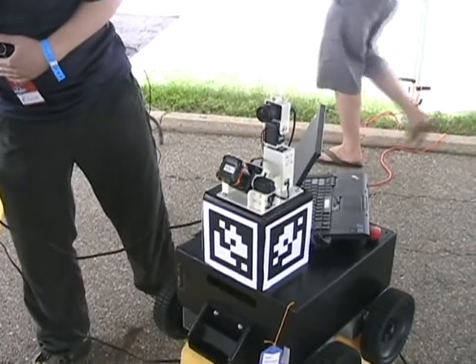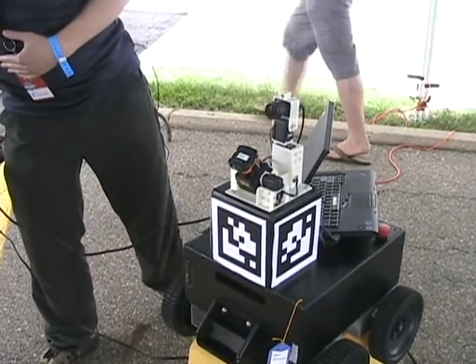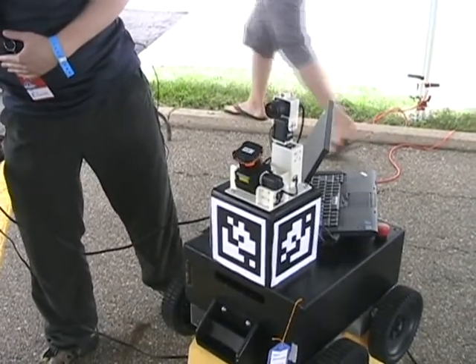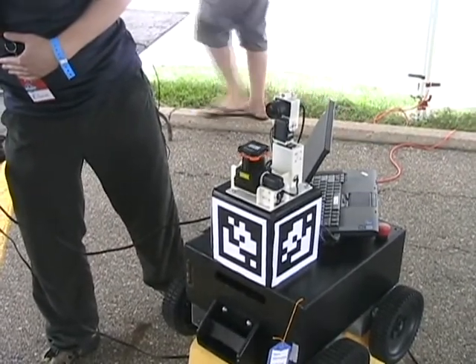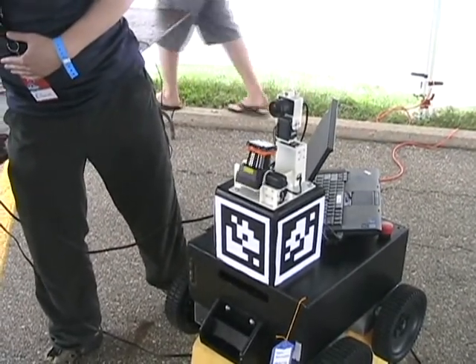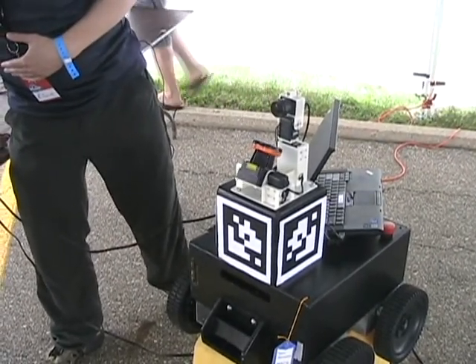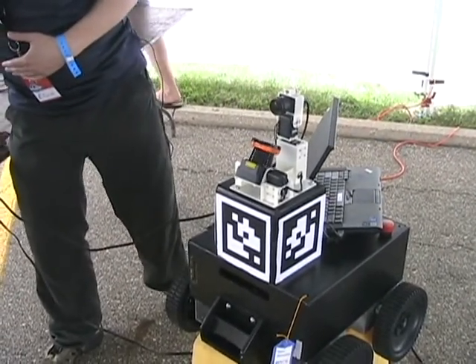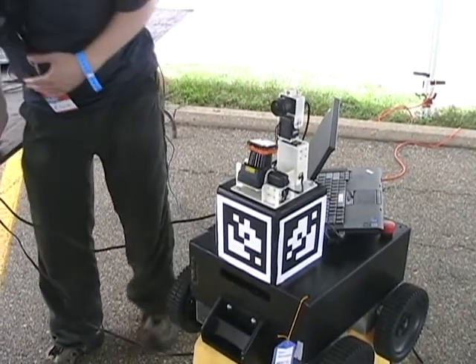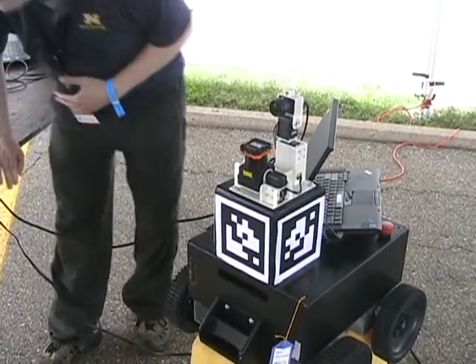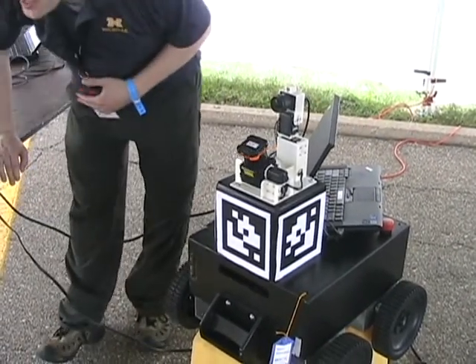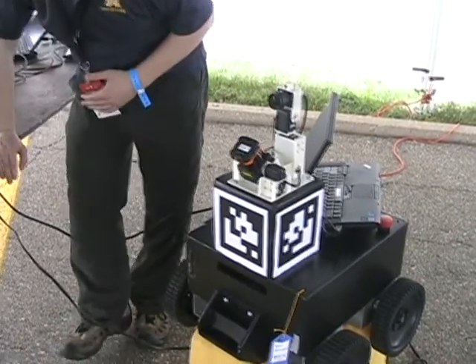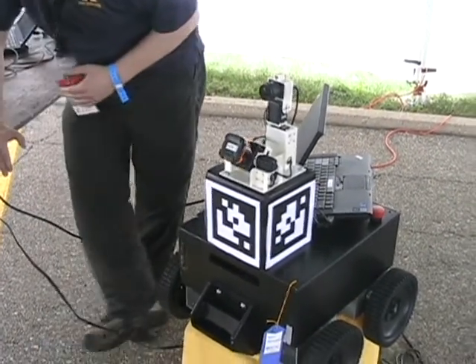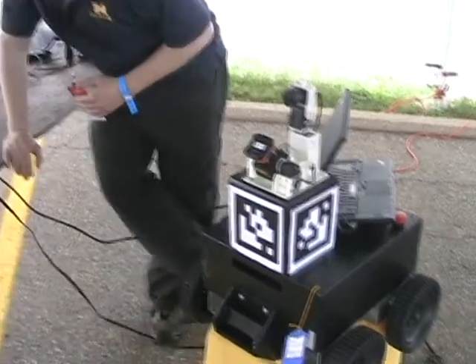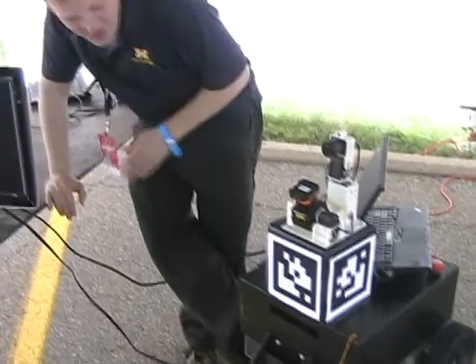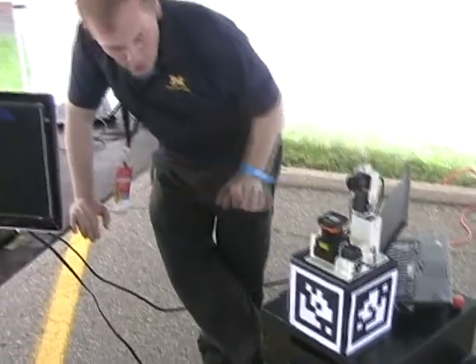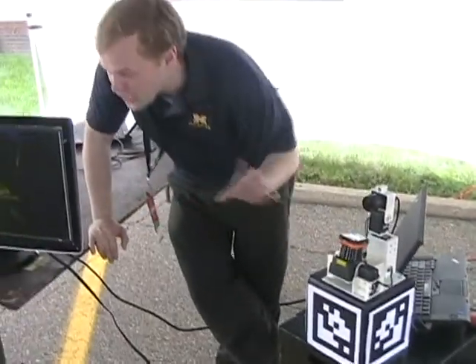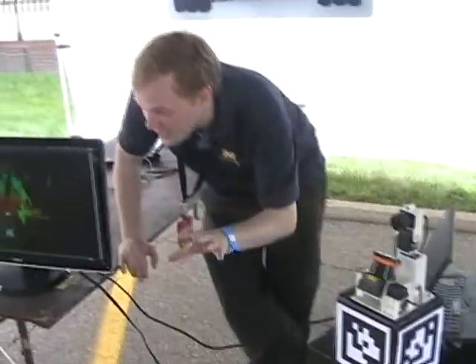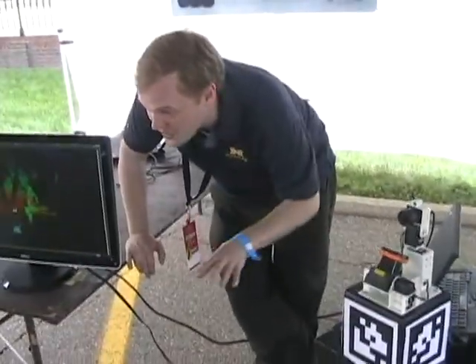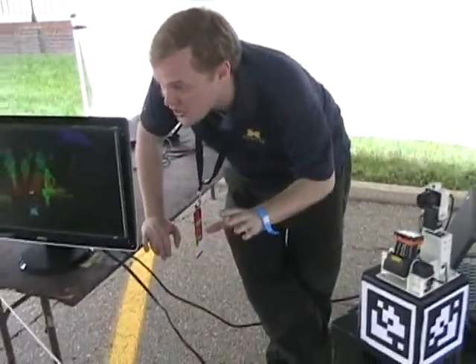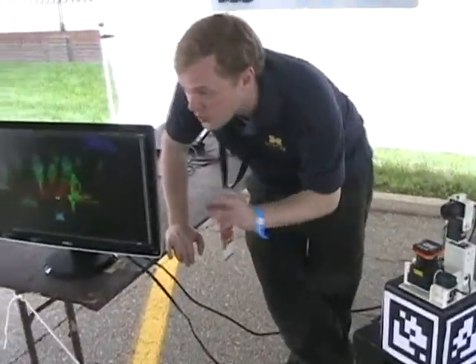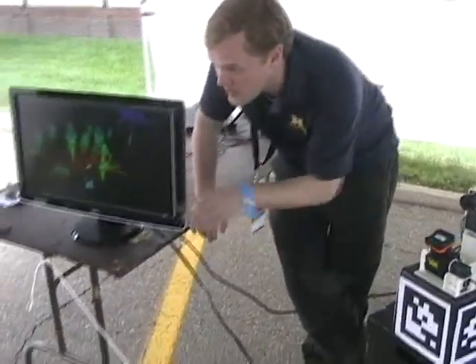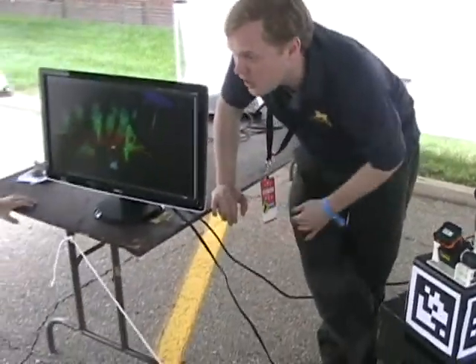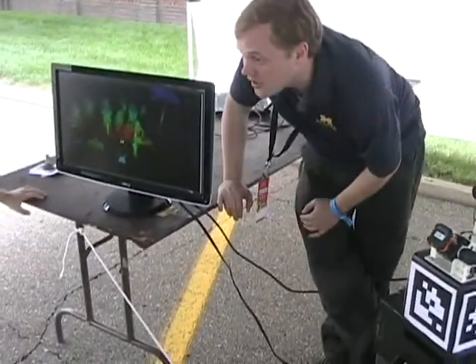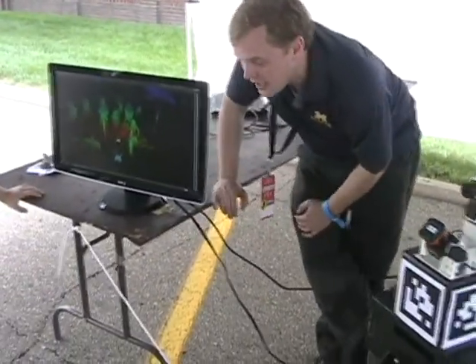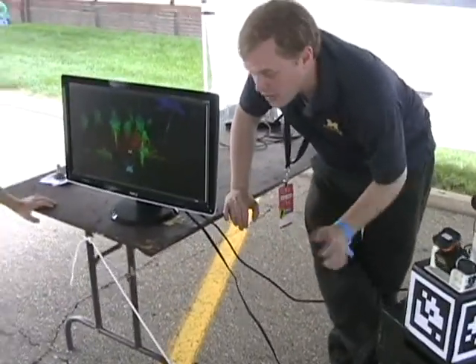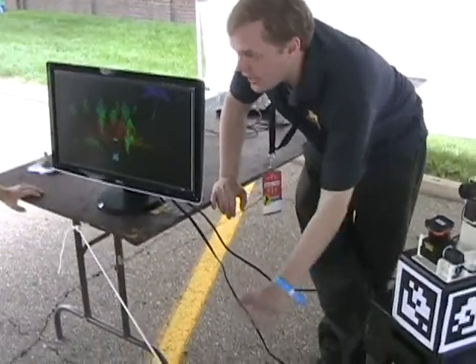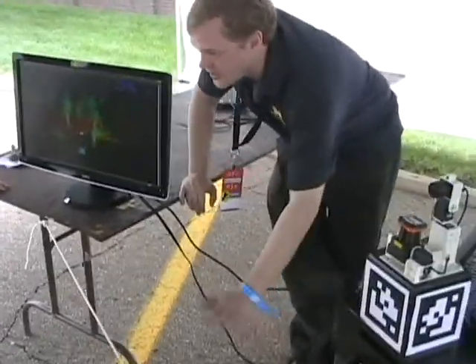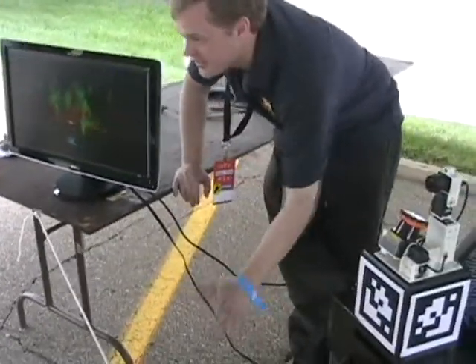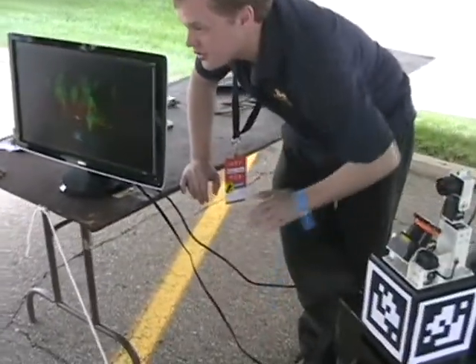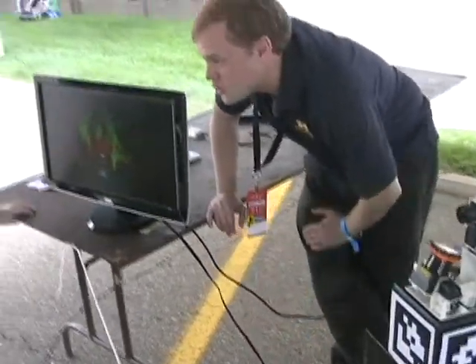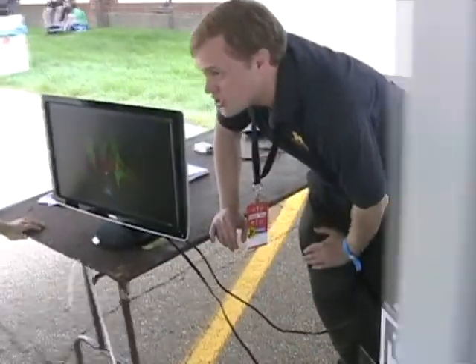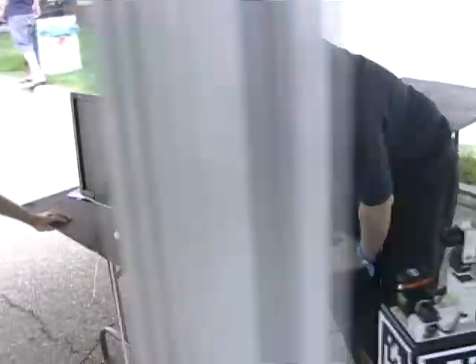Isn't that cool? This is how our robots see the world. The robot looks out and can figure out where the people are and where the ground is, so it knows where to drive.